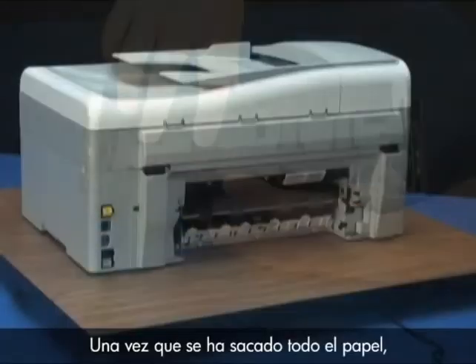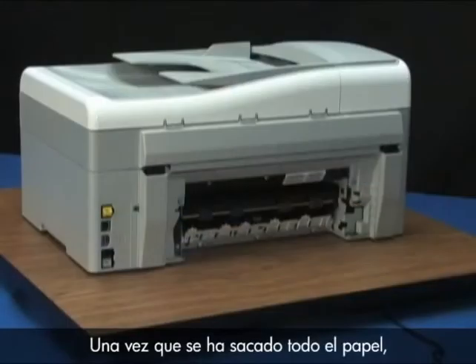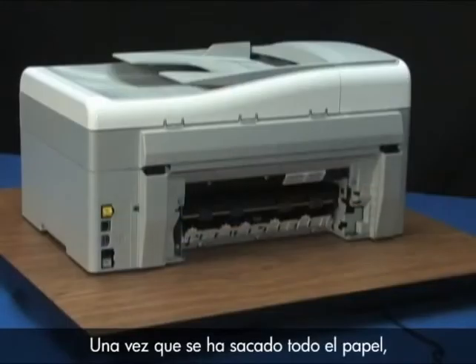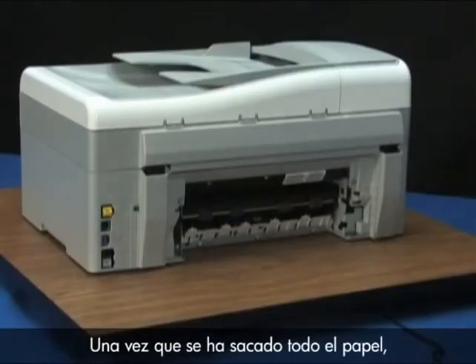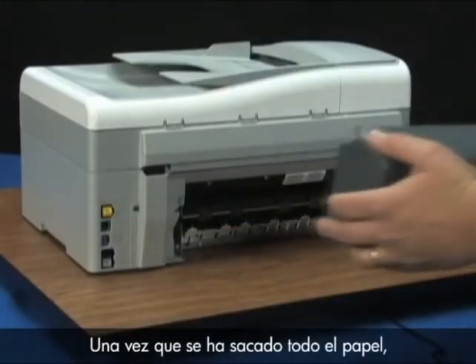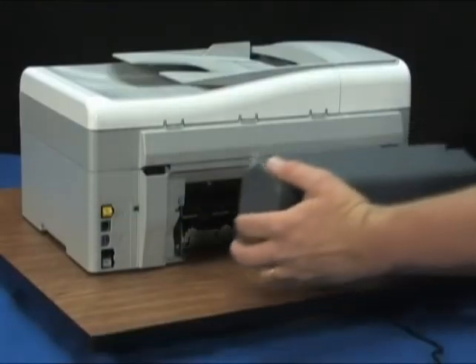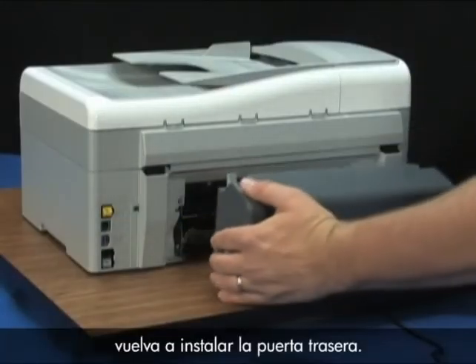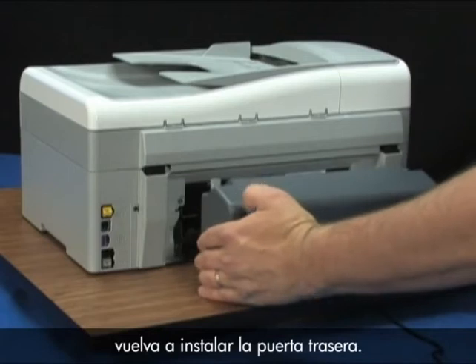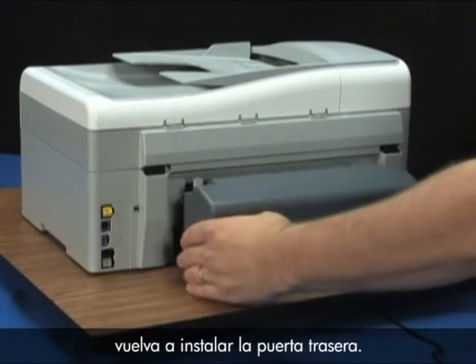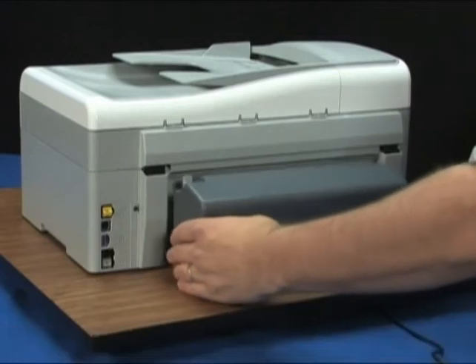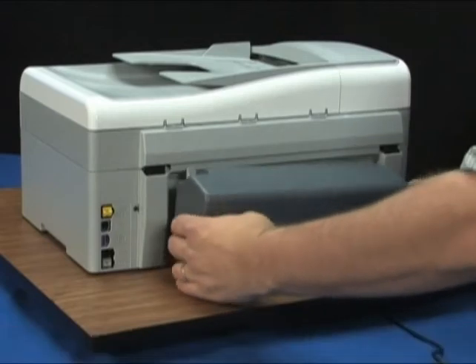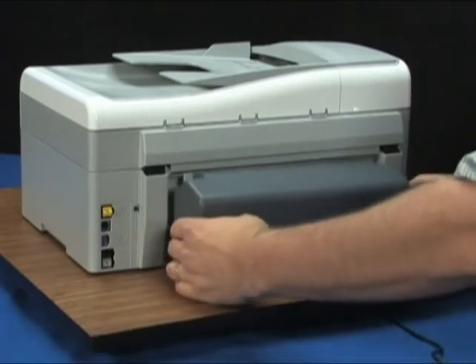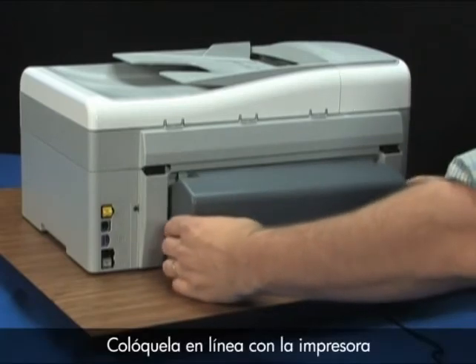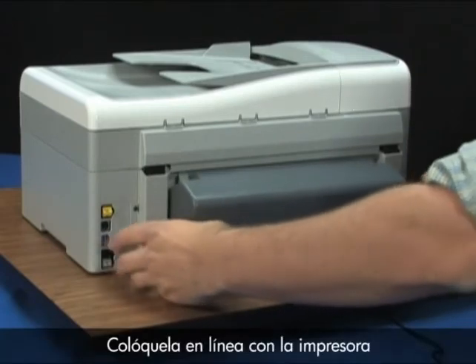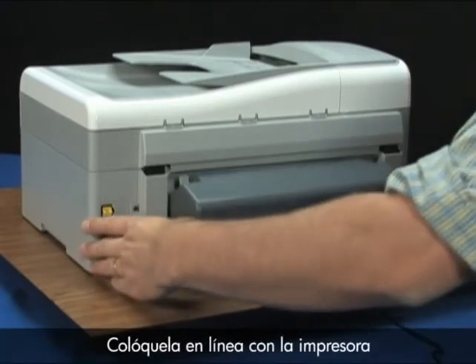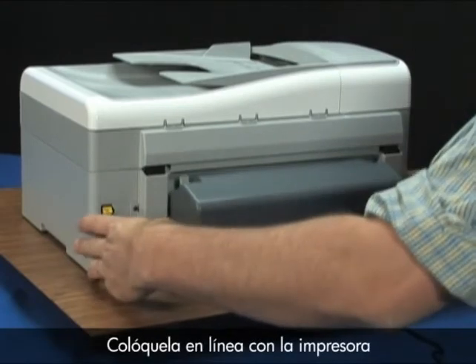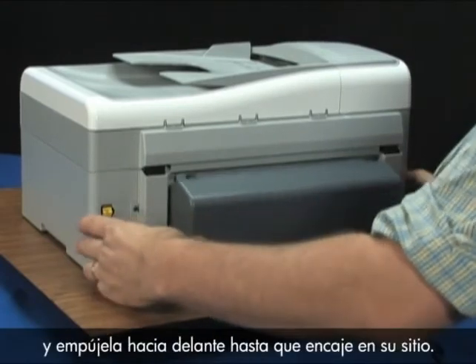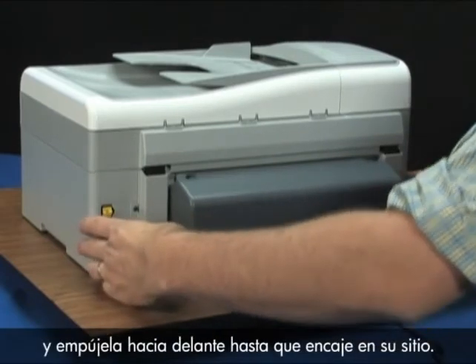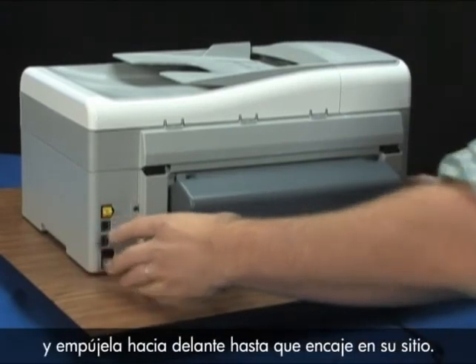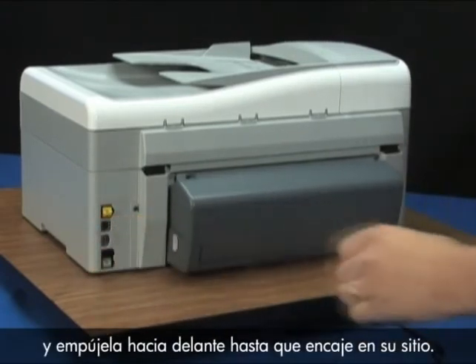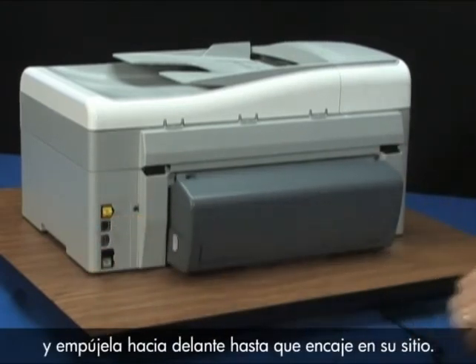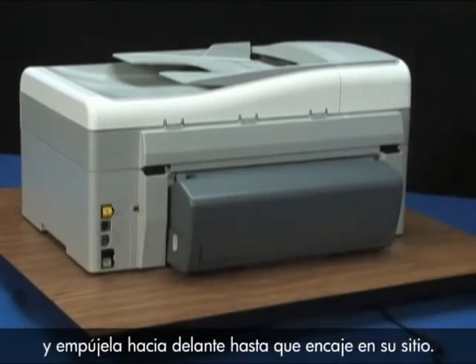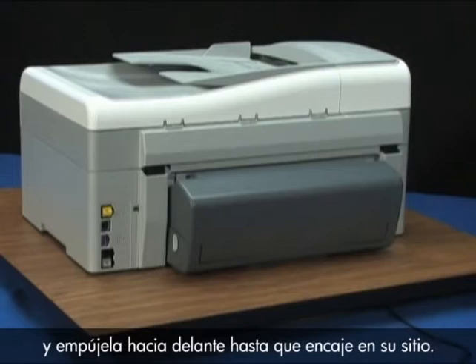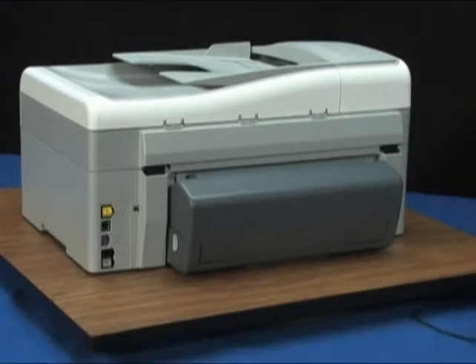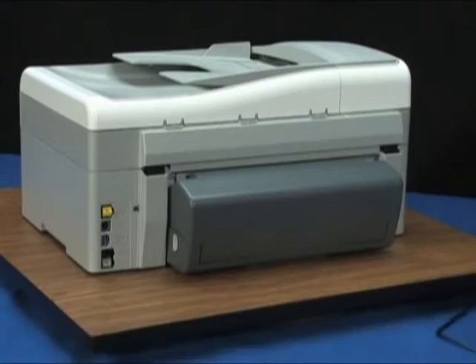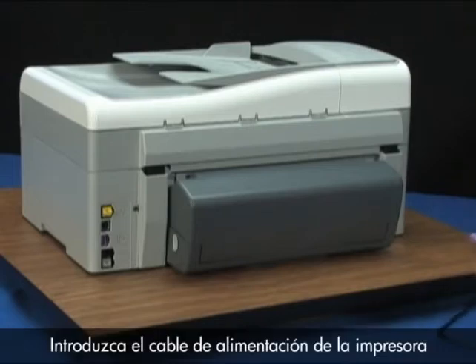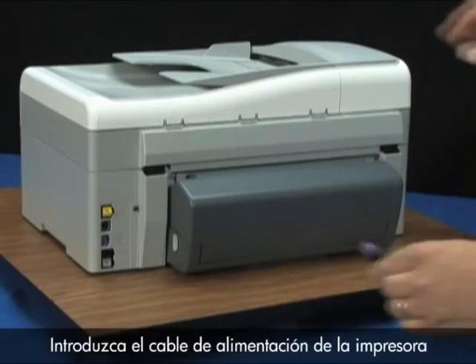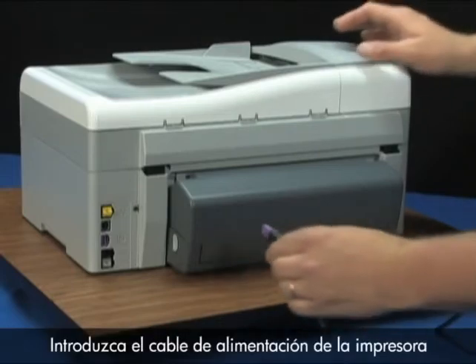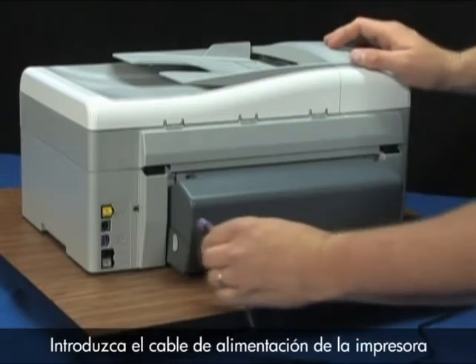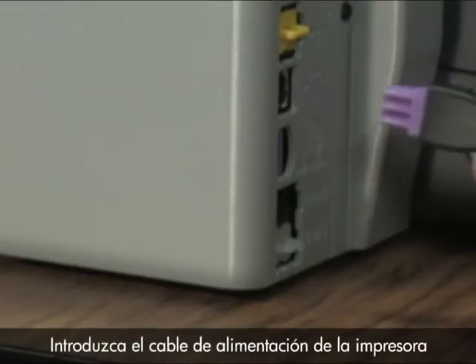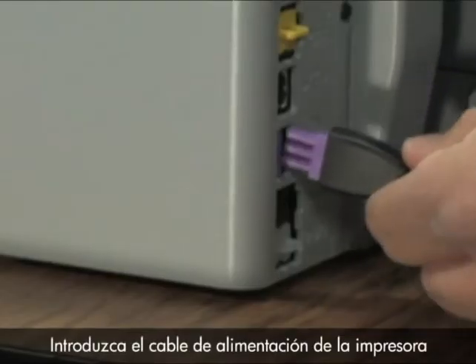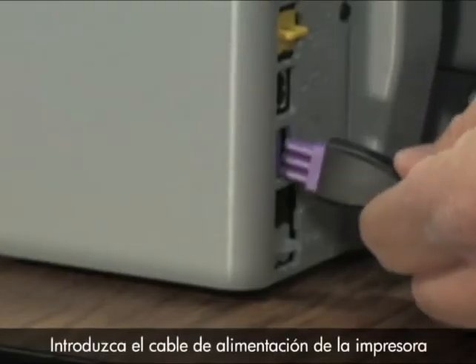Once all the paper is removed, reinstall the rear door. Align it with the printer and then push it forward until it snaps into place. Reinsert the power cord to the back of the printer.